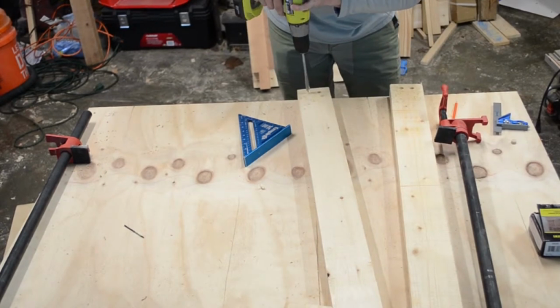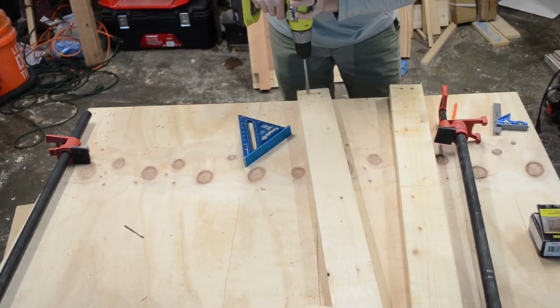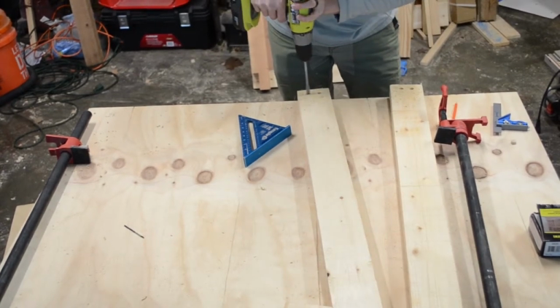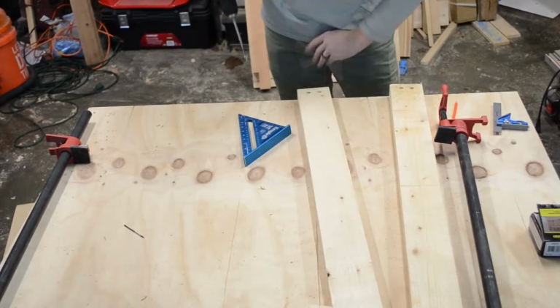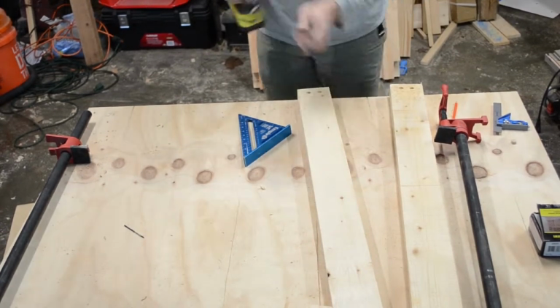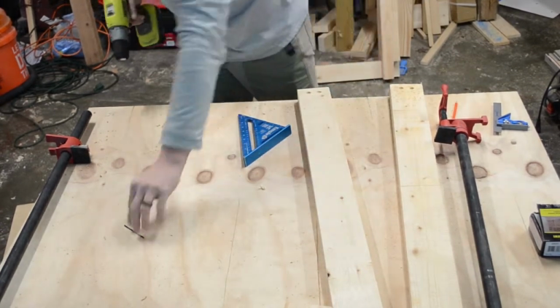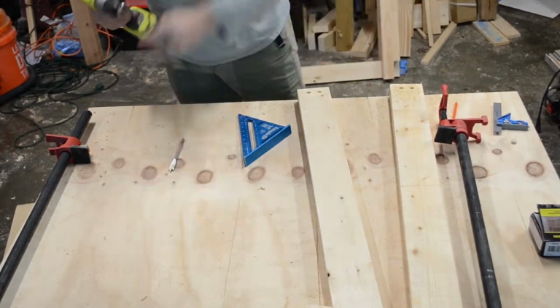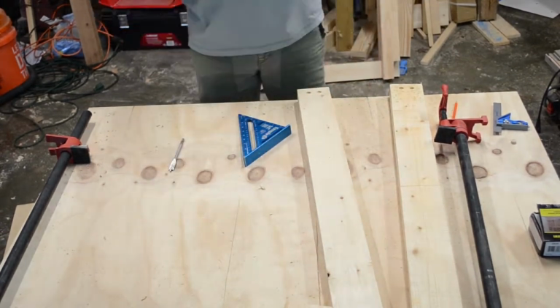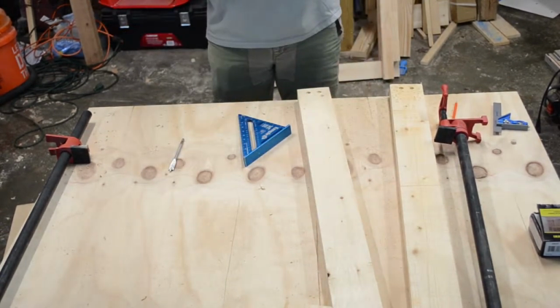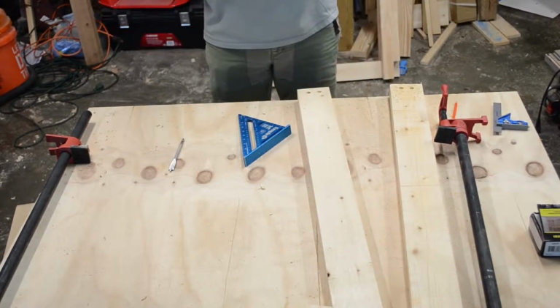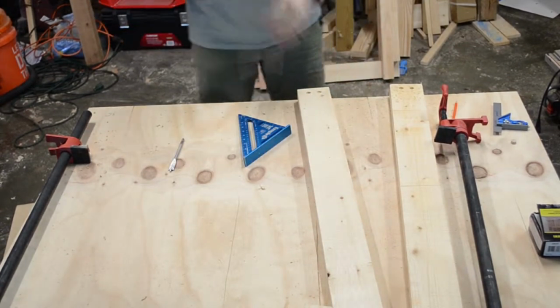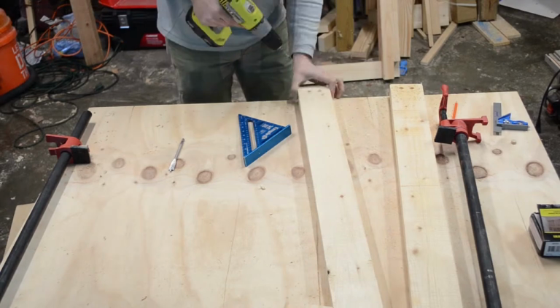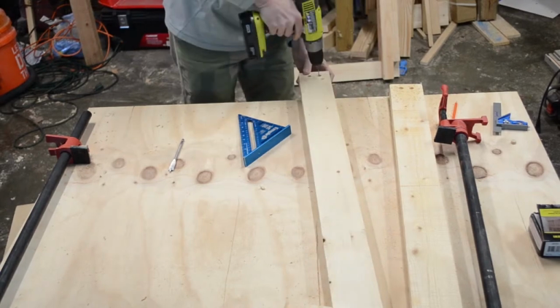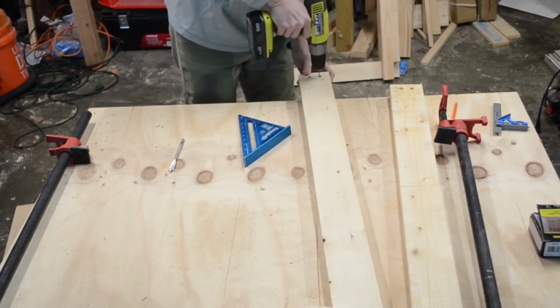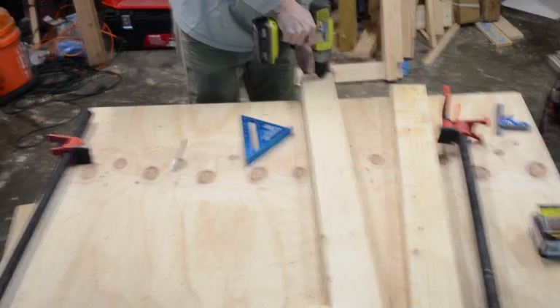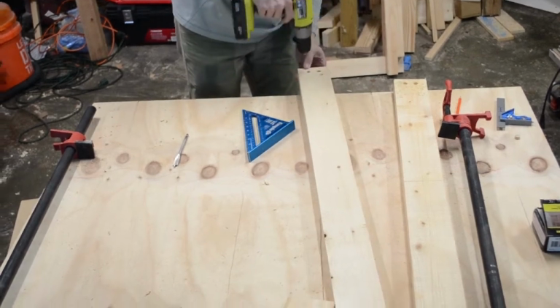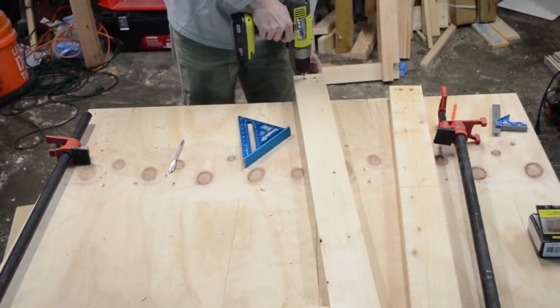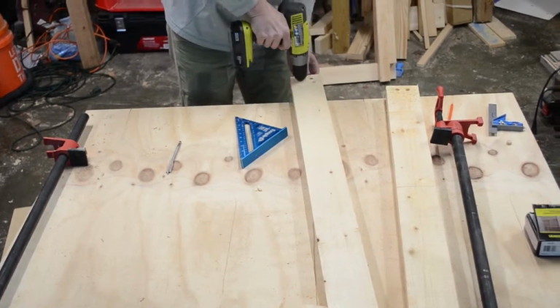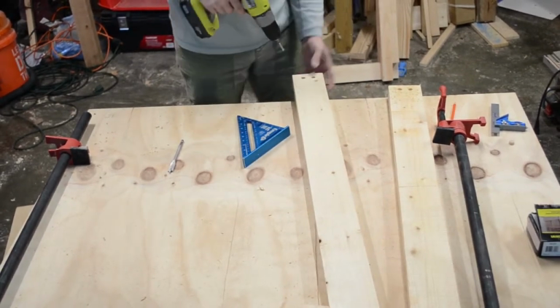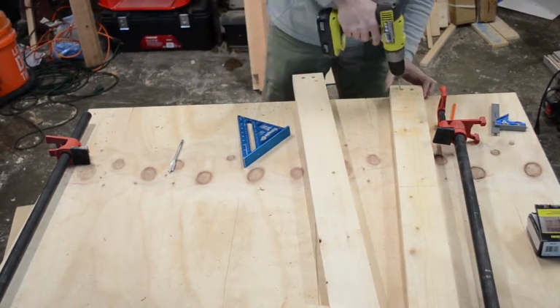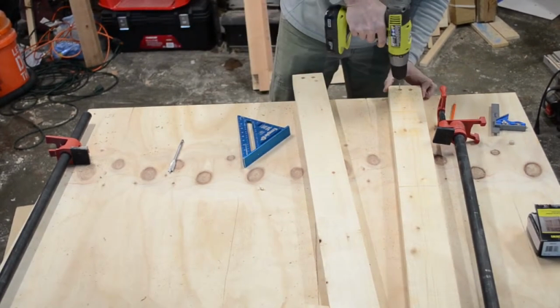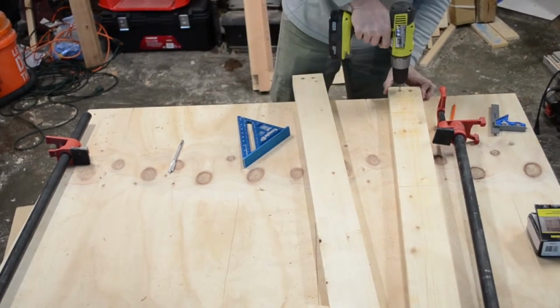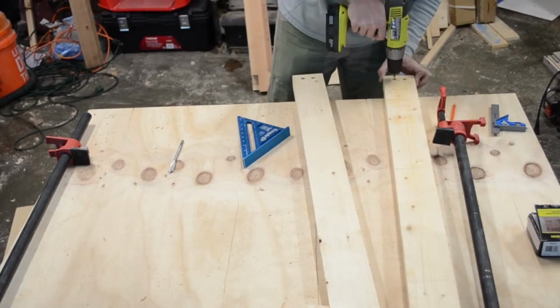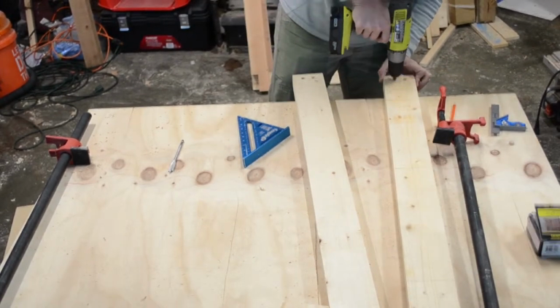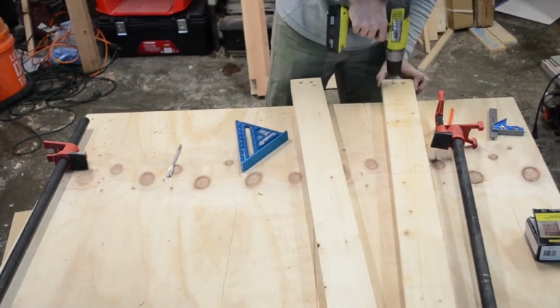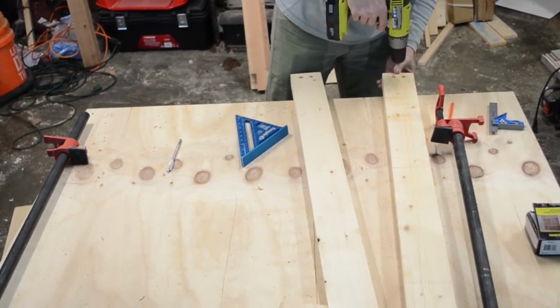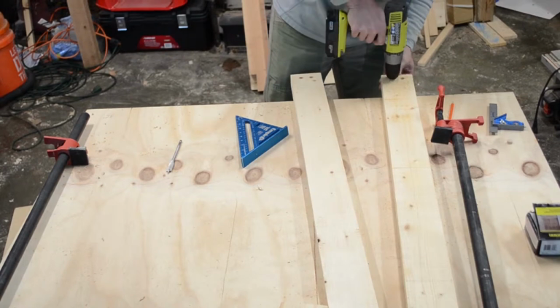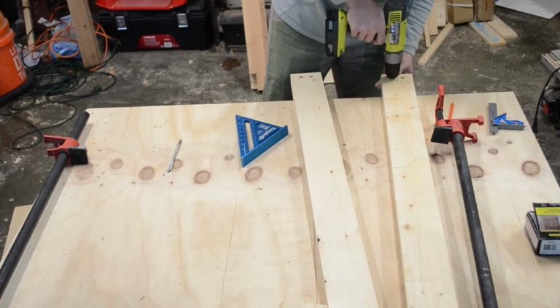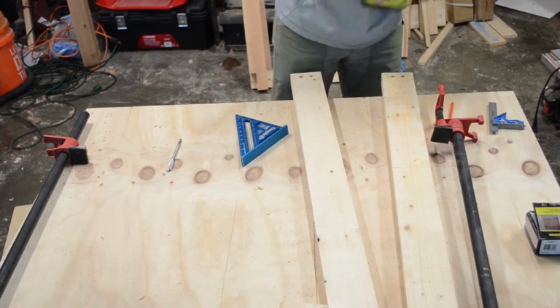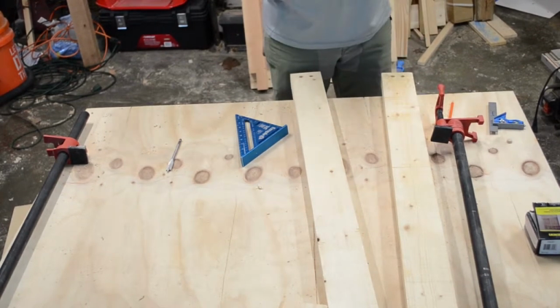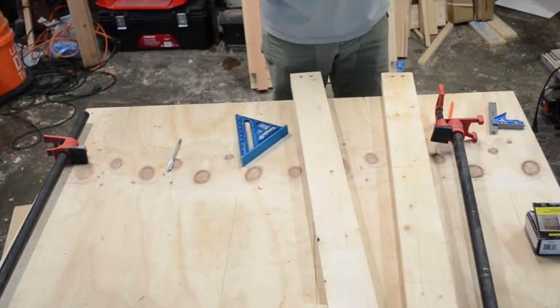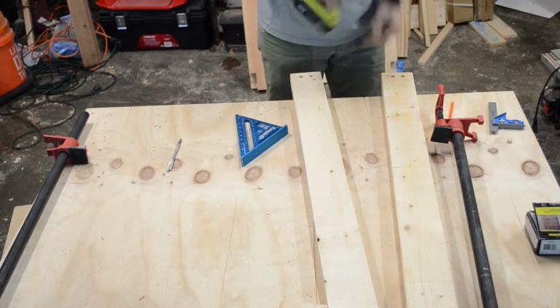After the short aprons, I used the same process on the long aprons — got everything where I wanted it, clamped it all back together, and screwed it together one more time.